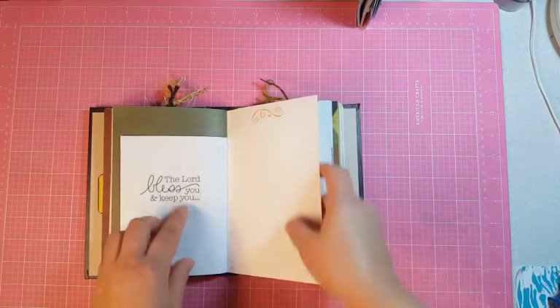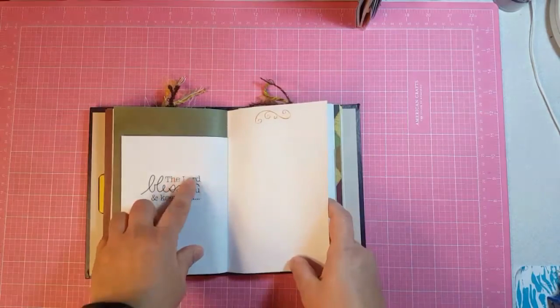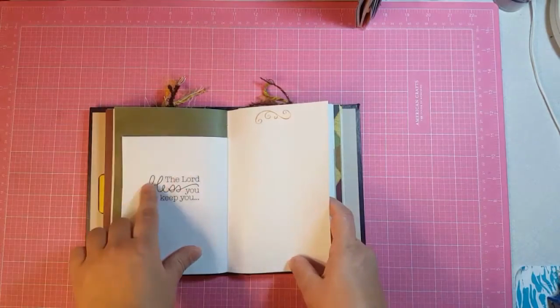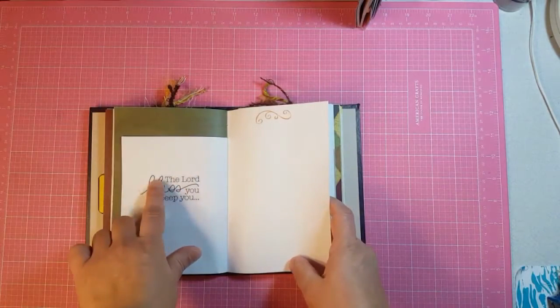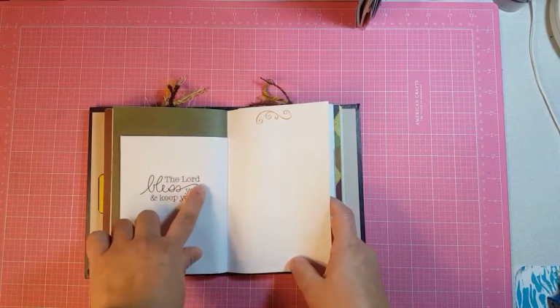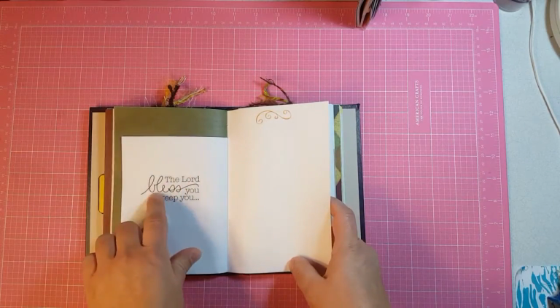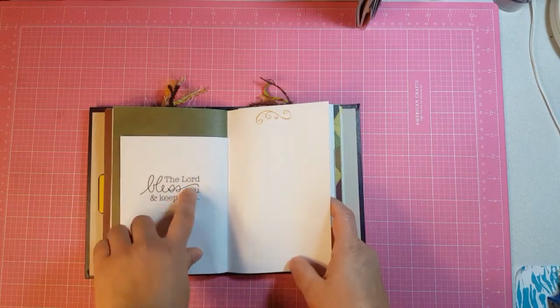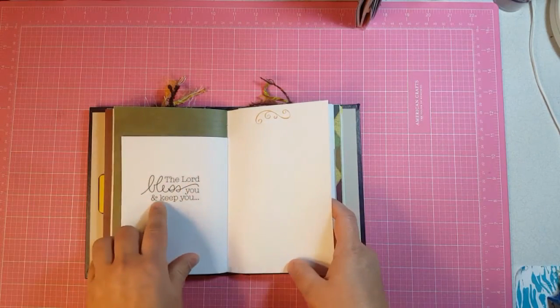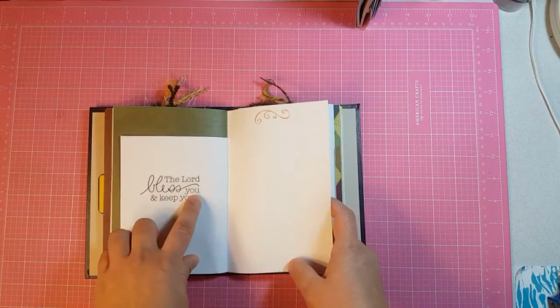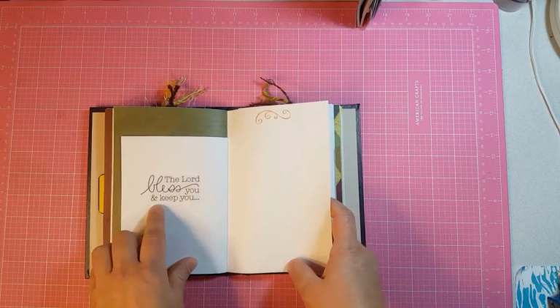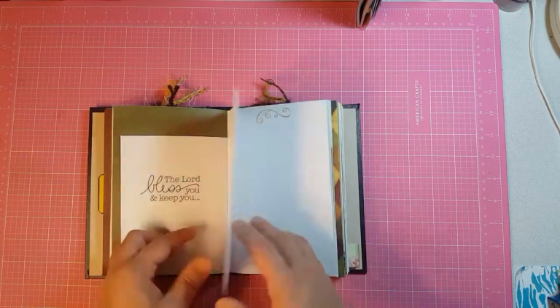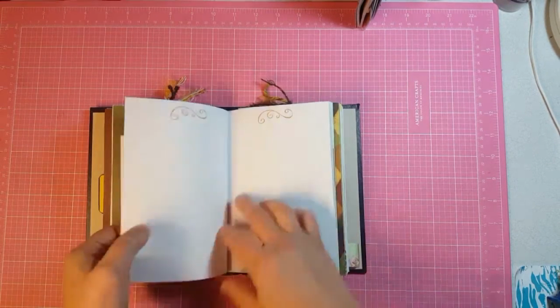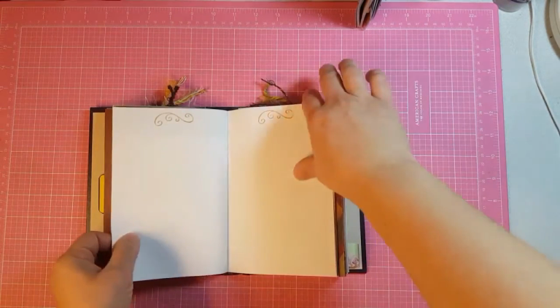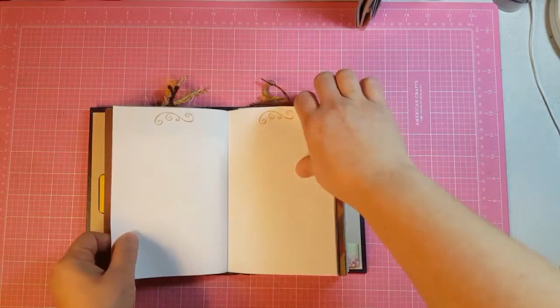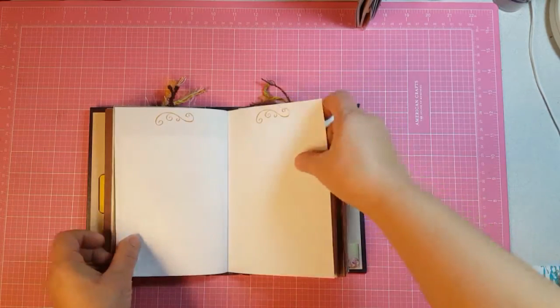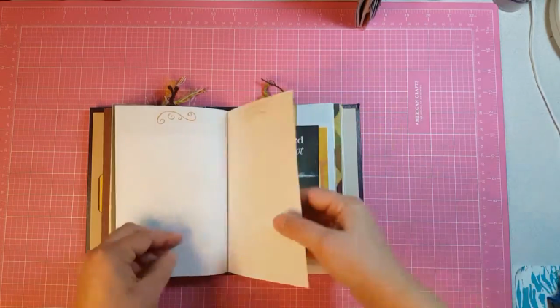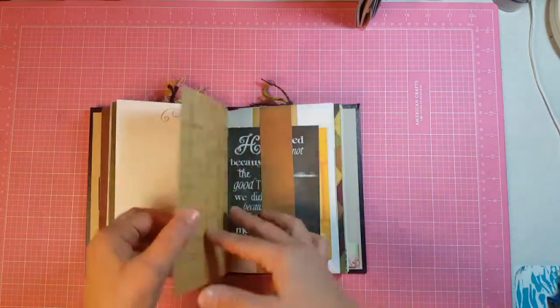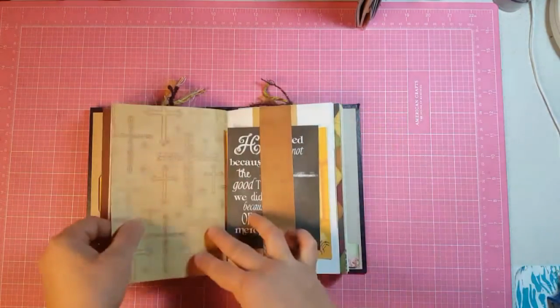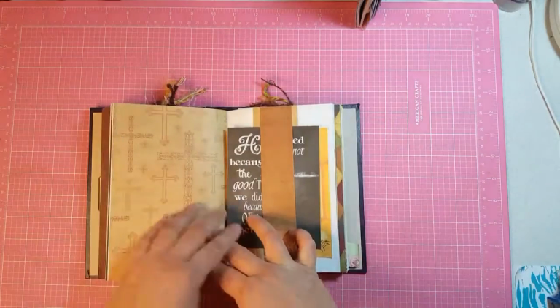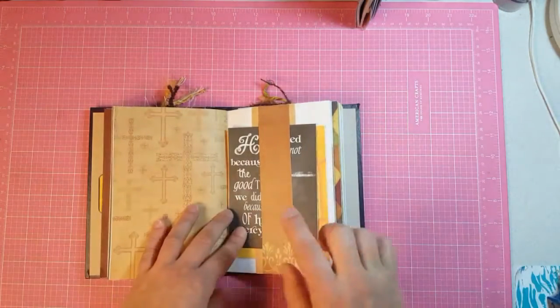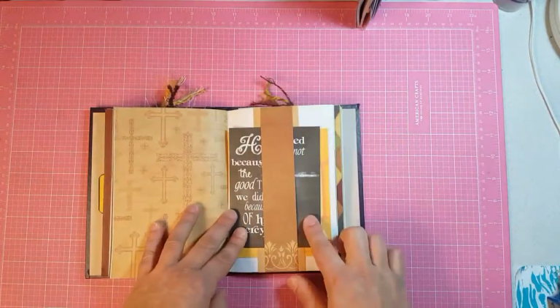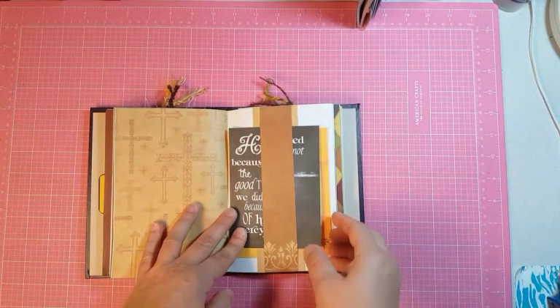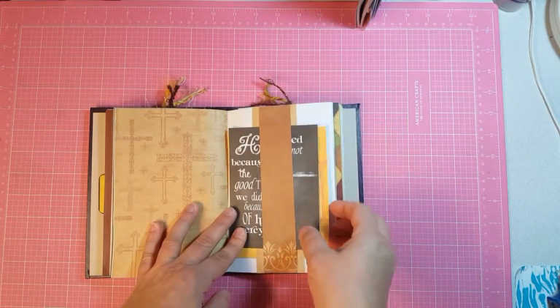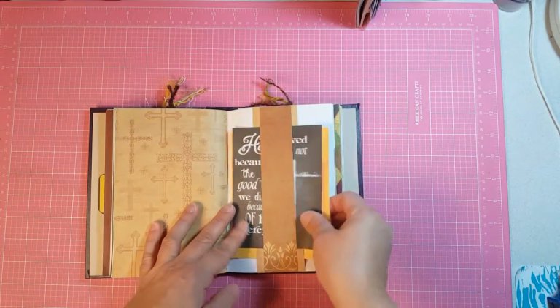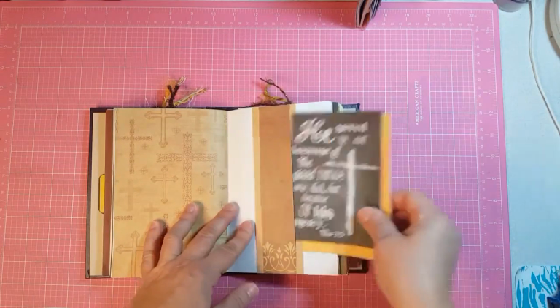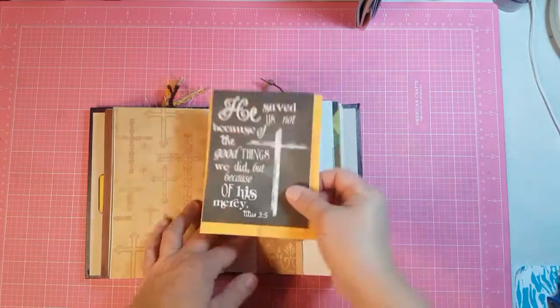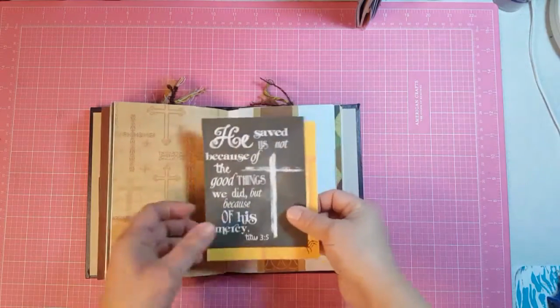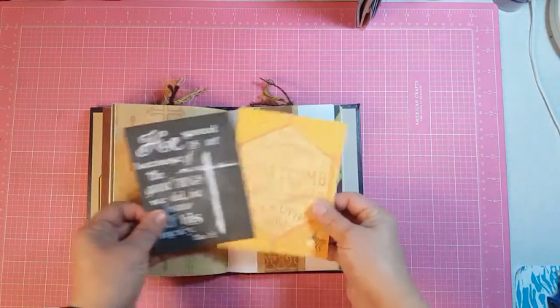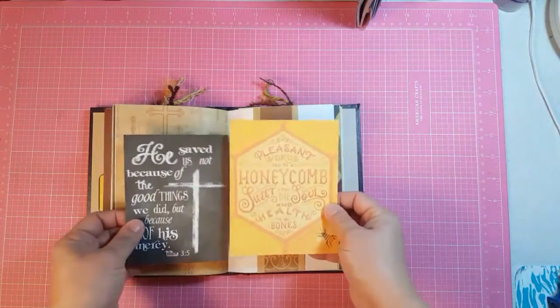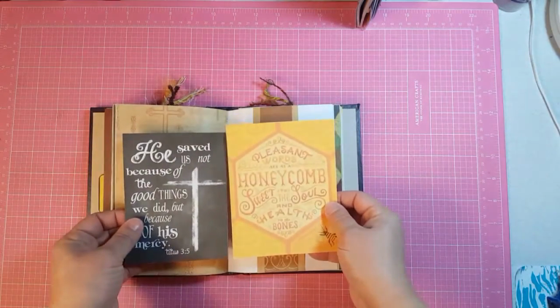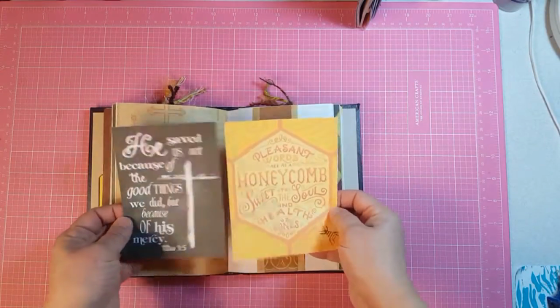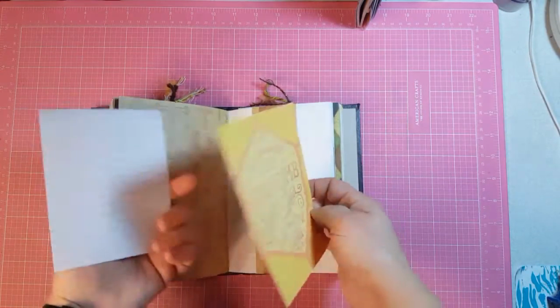Then this is just a sticker — 'The Lord bless you and keep you.' There's another double belly band and it's got two journaling cards.